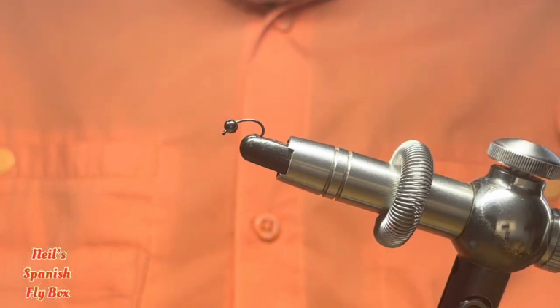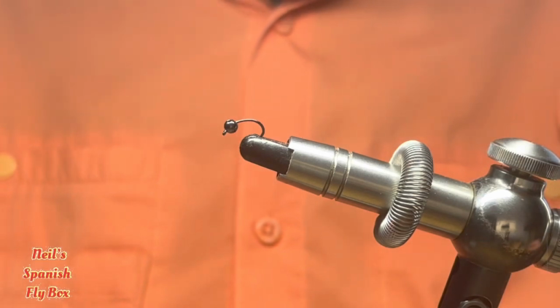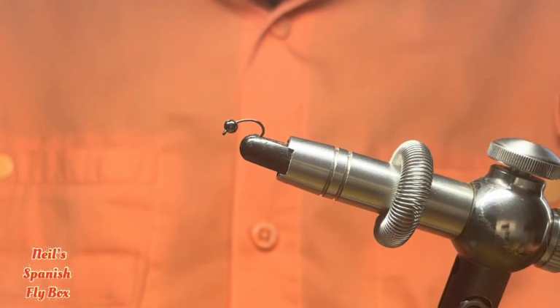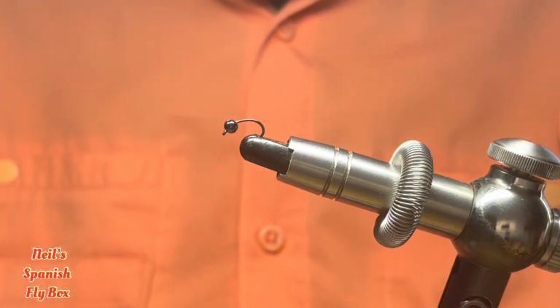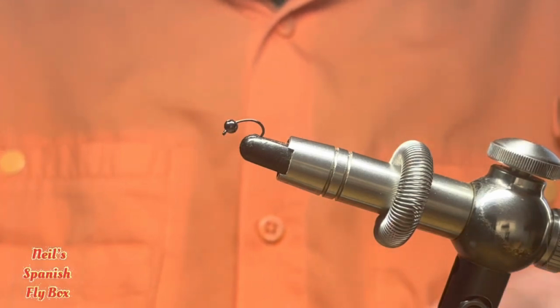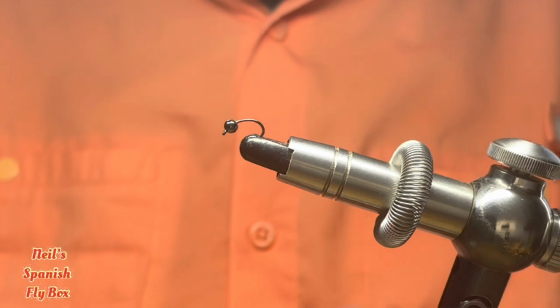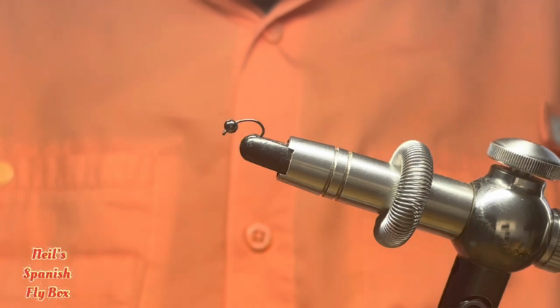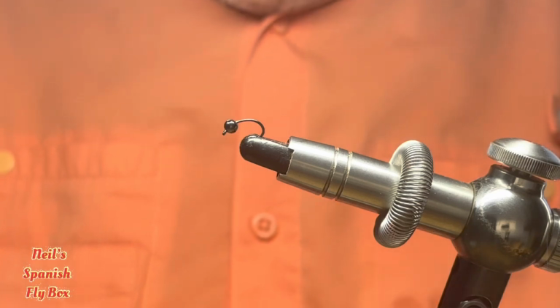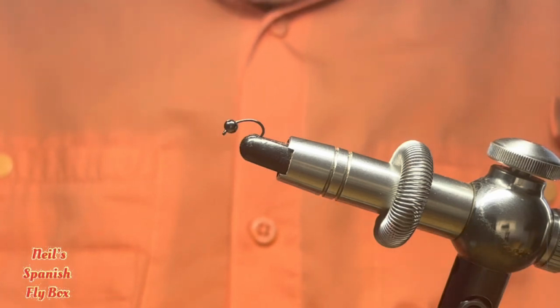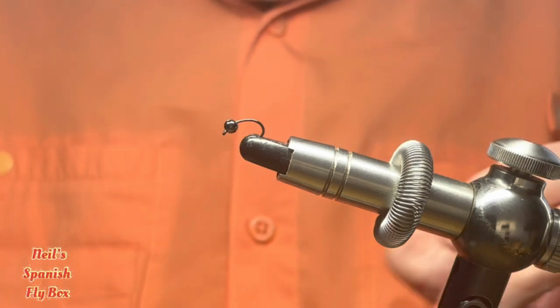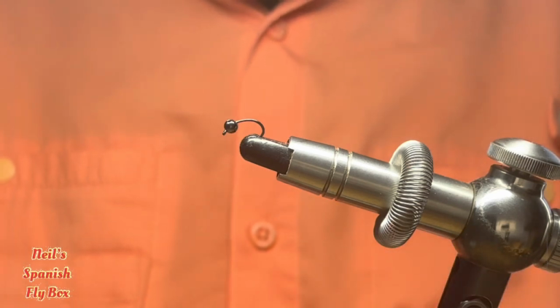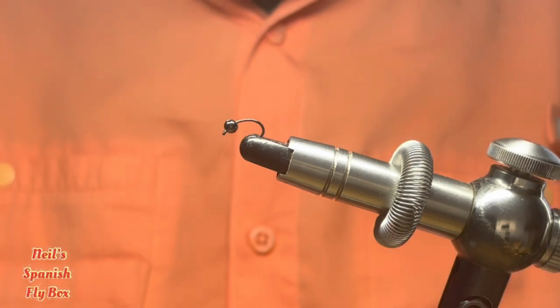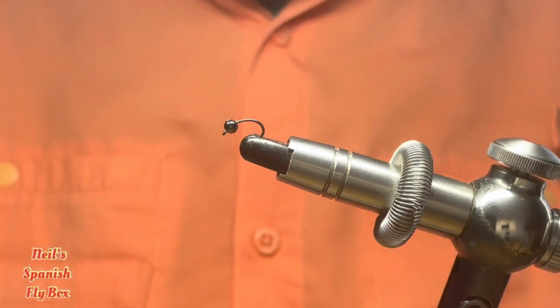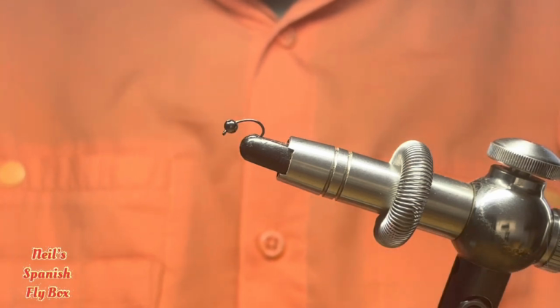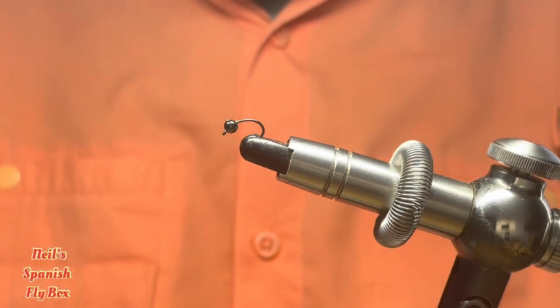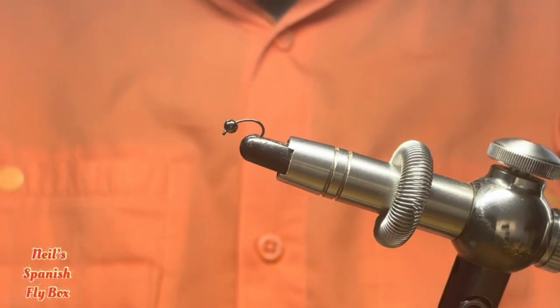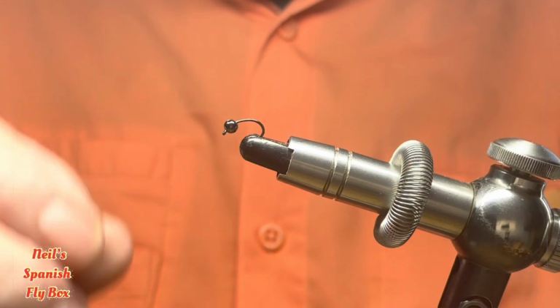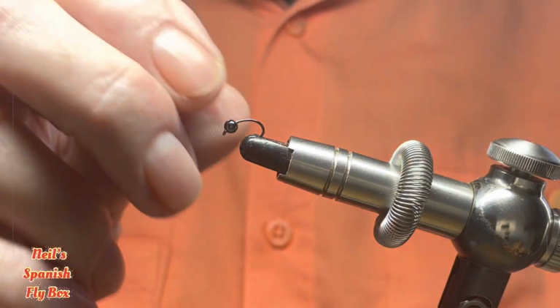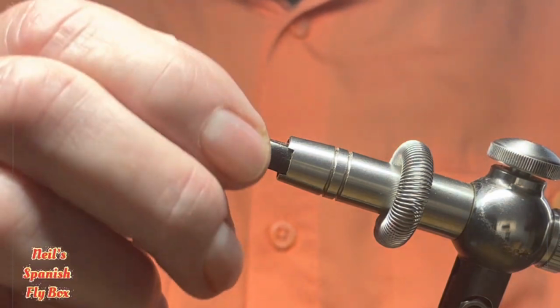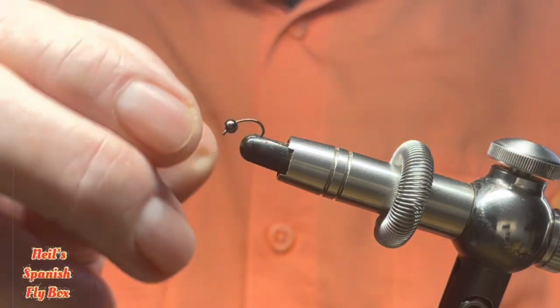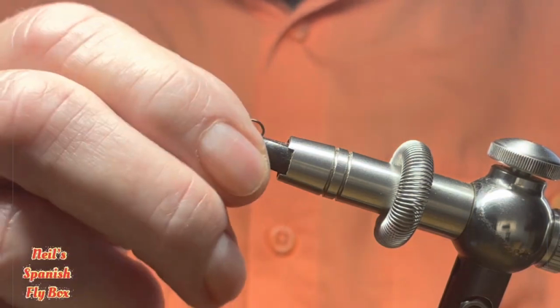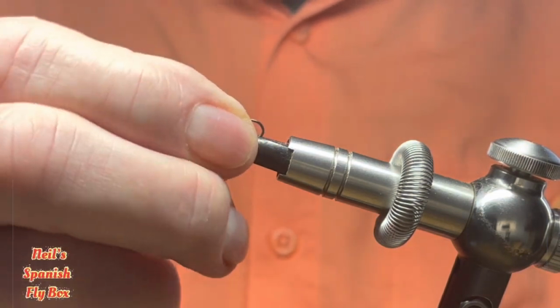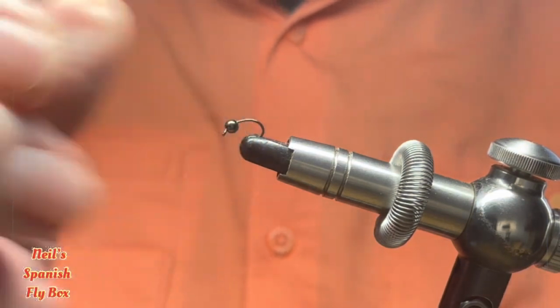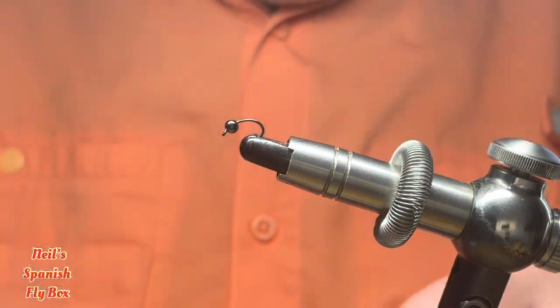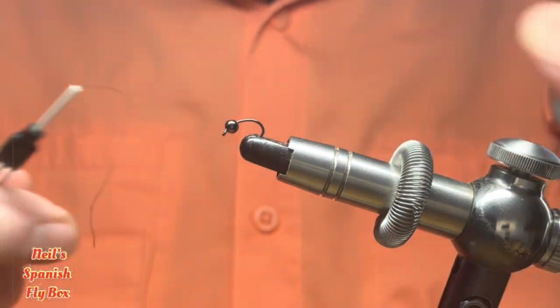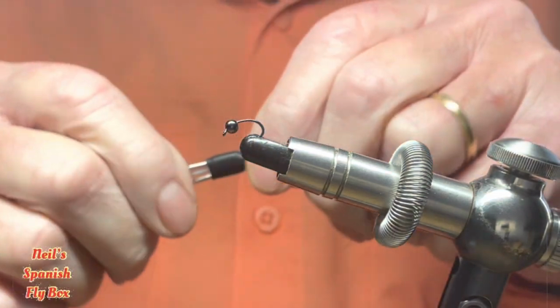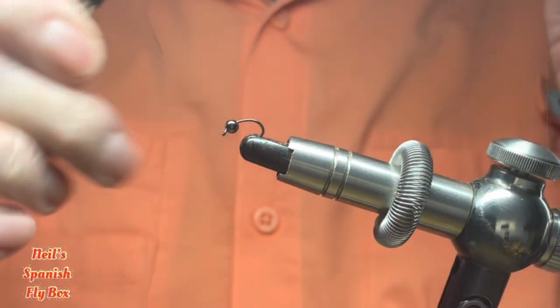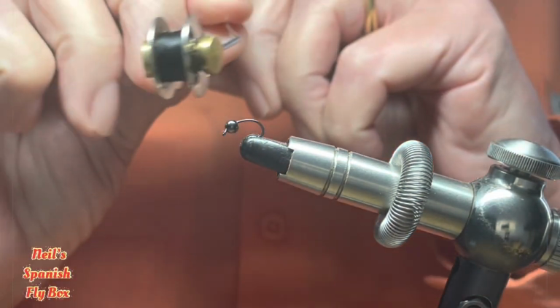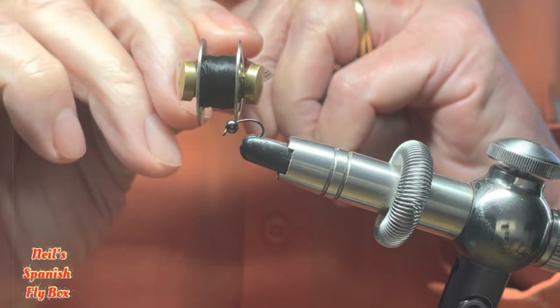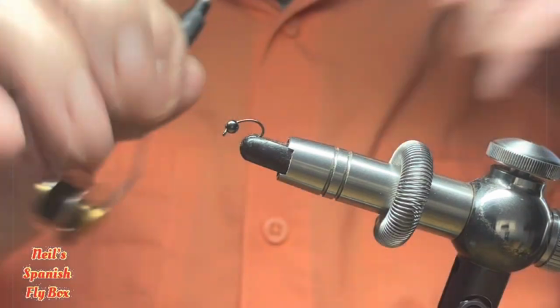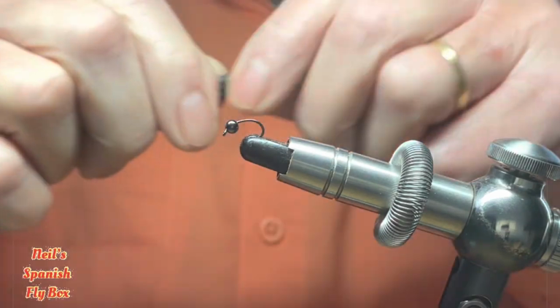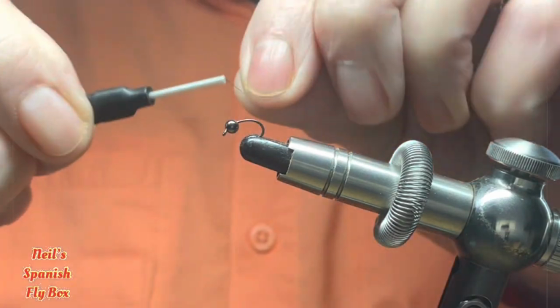In the vise I have a size 16 round bend nymph hook and a 2.8 nickel or black tungsten bead, and I'm using 8-0 to mount the fly.